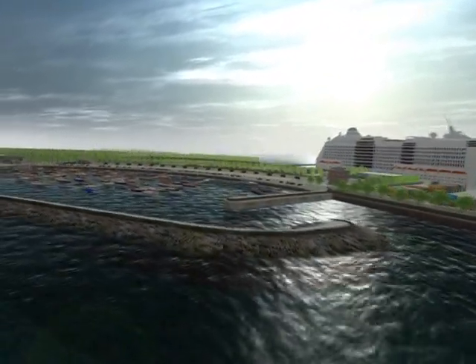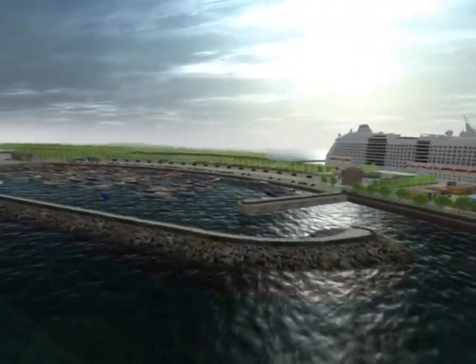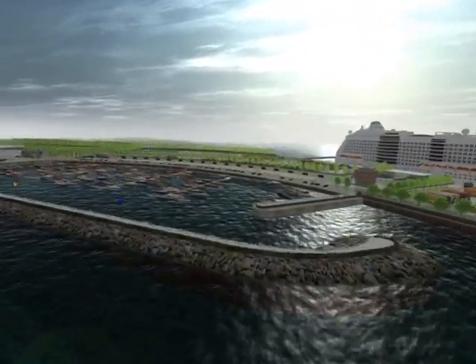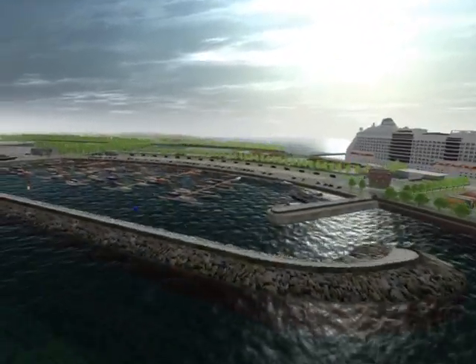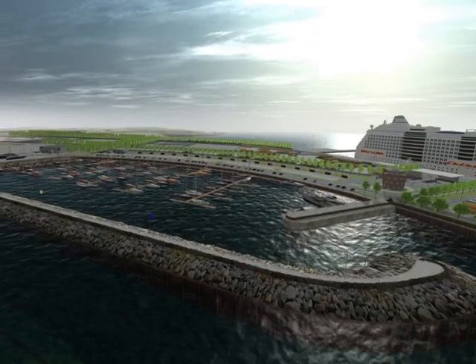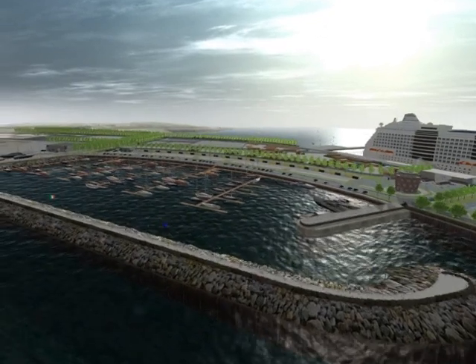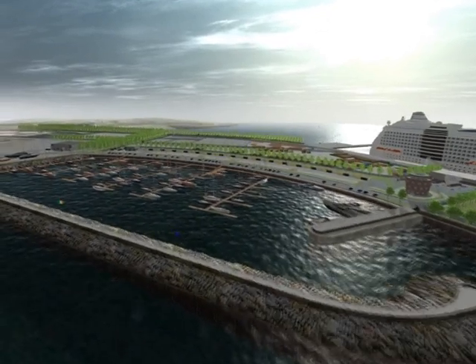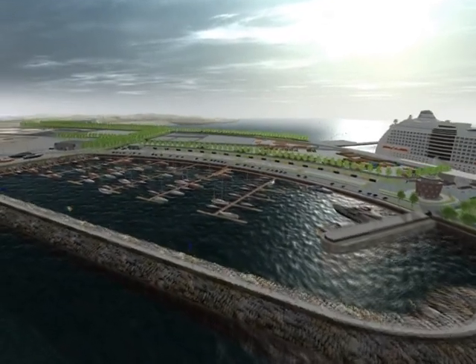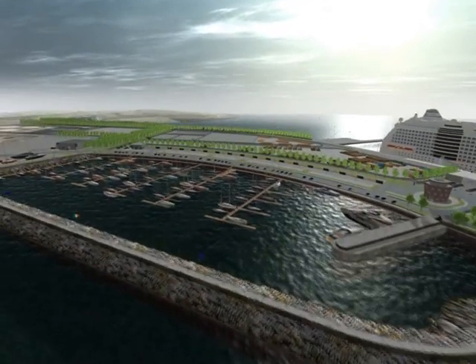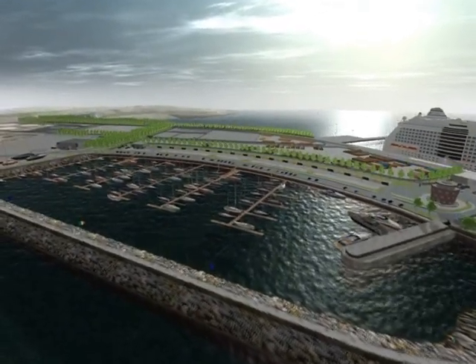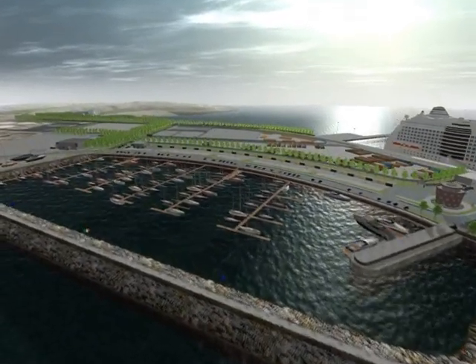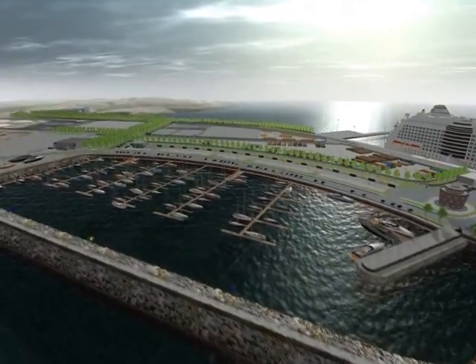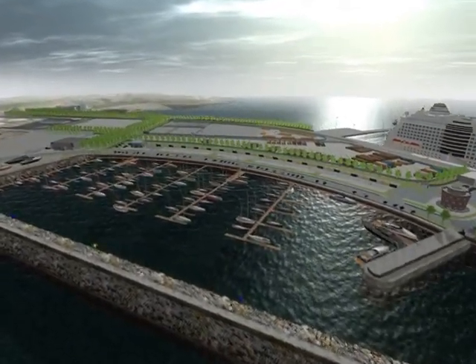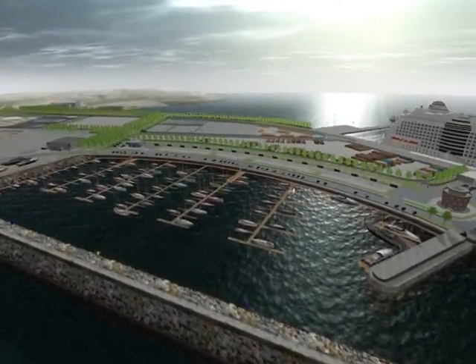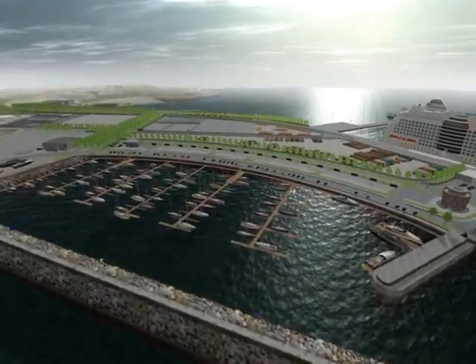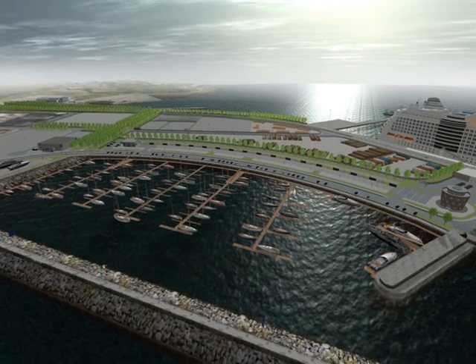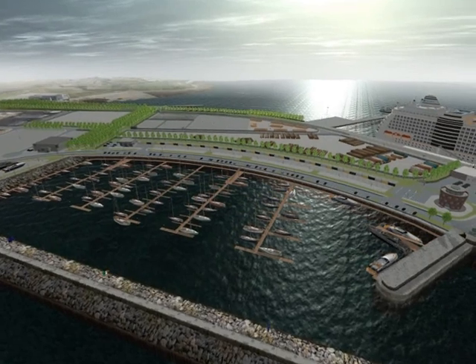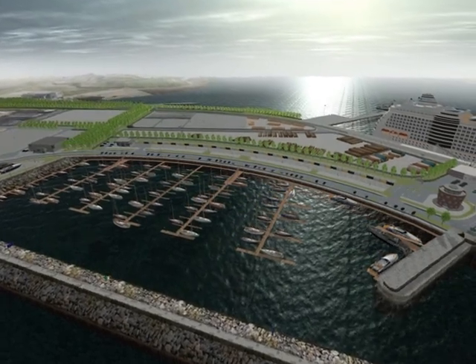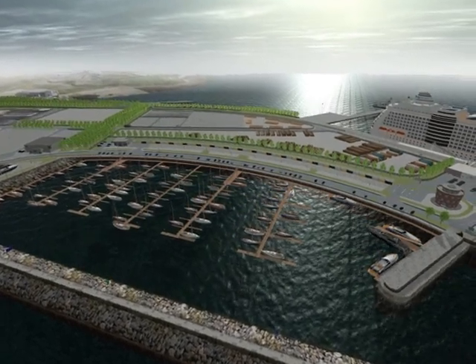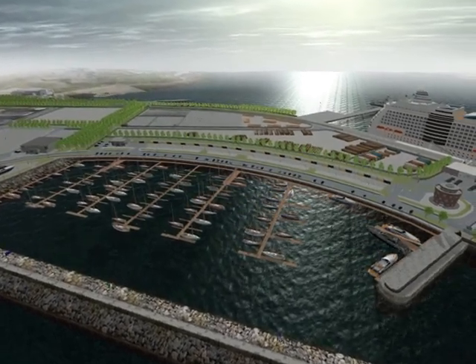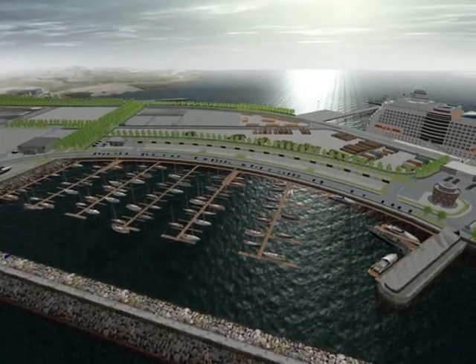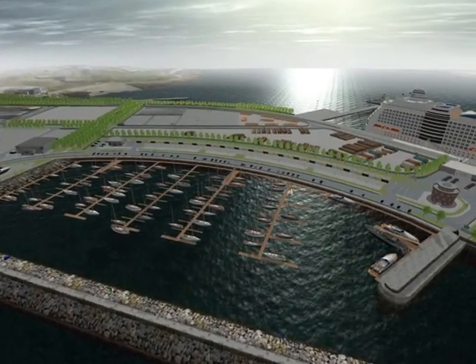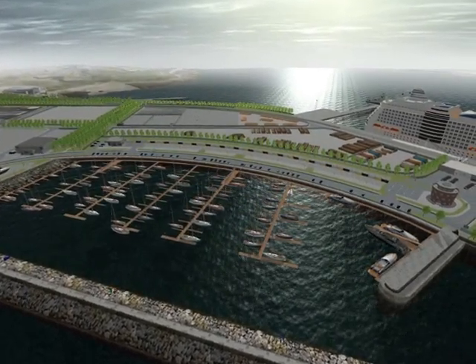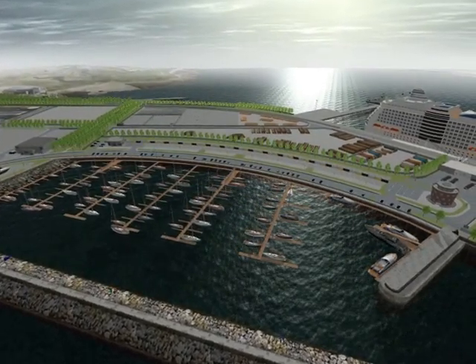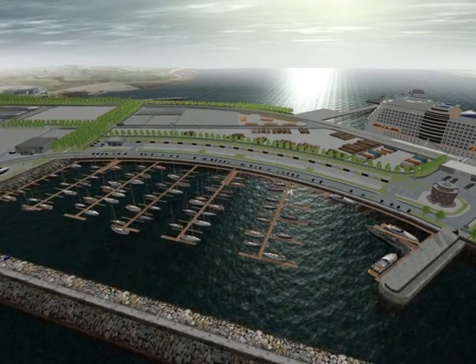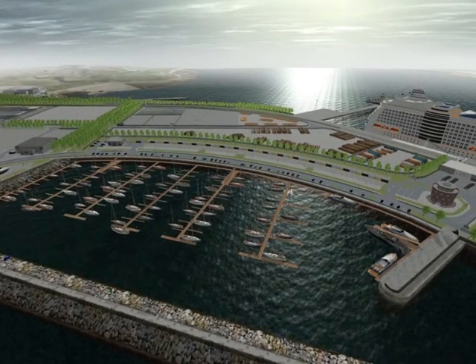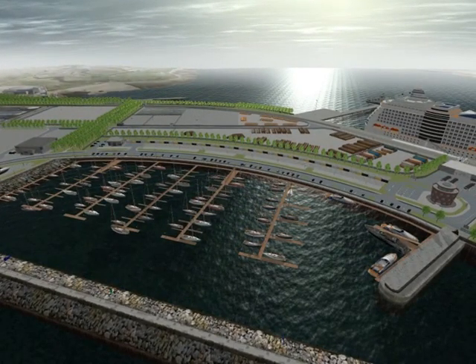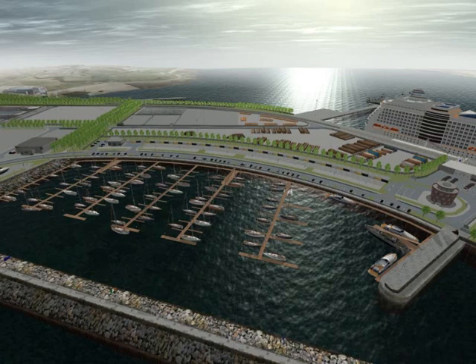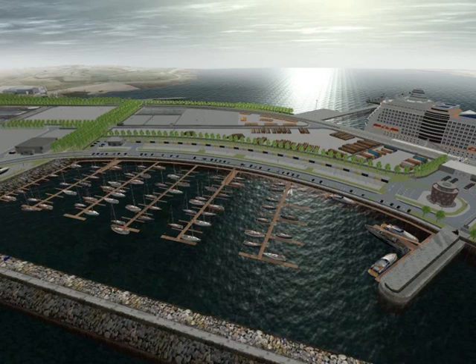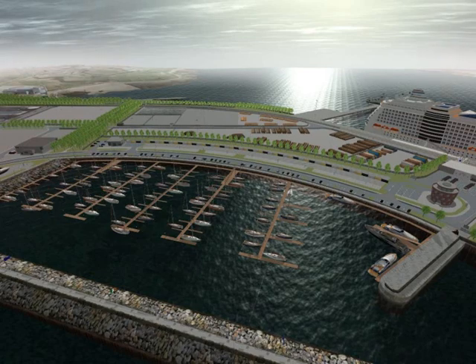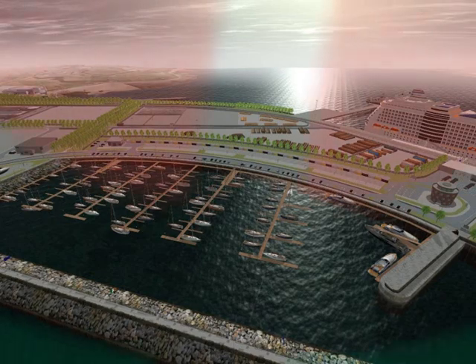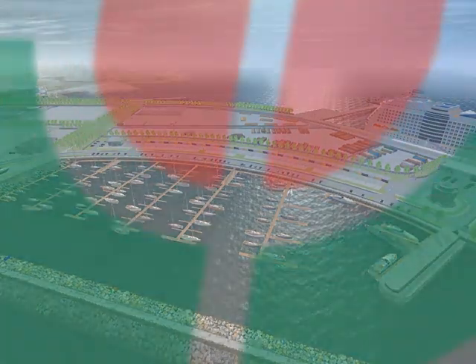The Galway Harbour extension plugs all the gaps that exist in Maritime Galway. Whether it is commercial shipping, cruise tourism, fishing, ocean exploration, or marine leisure, the new port of Galway will continue to be the economic driver in the region.